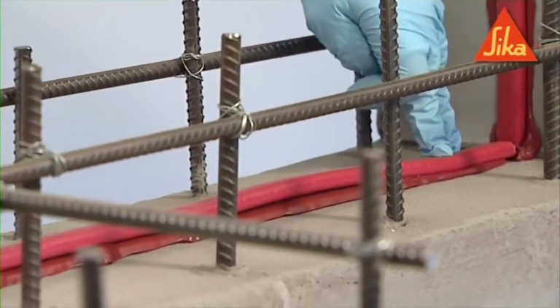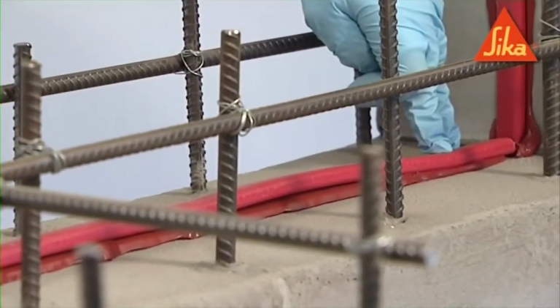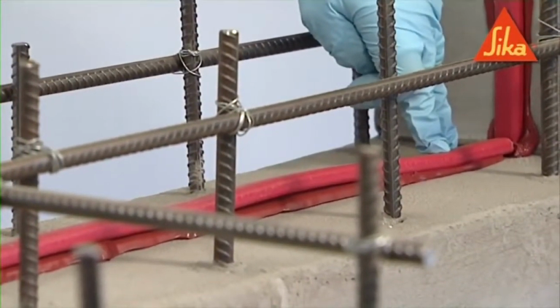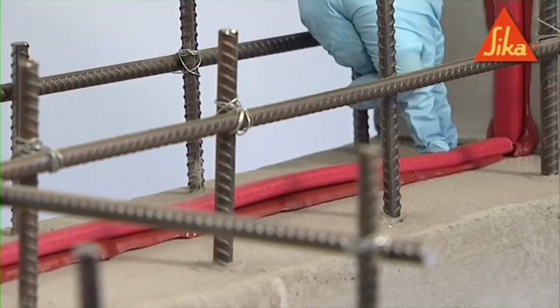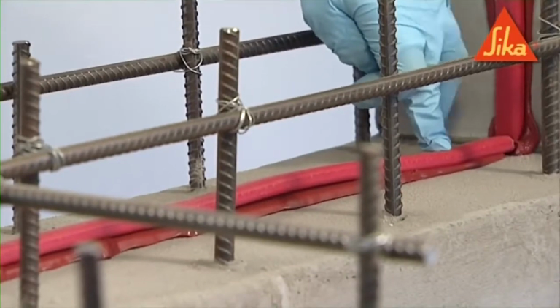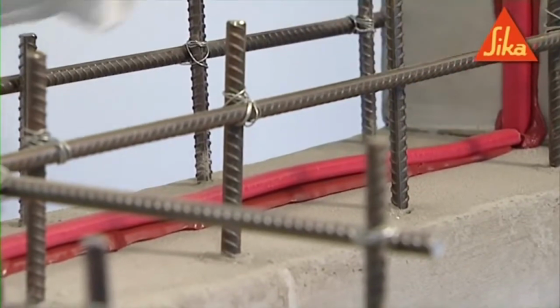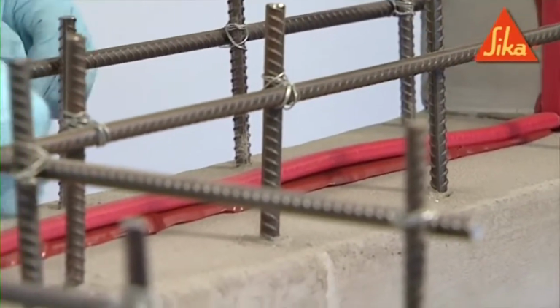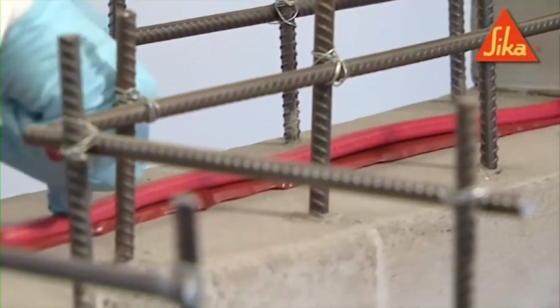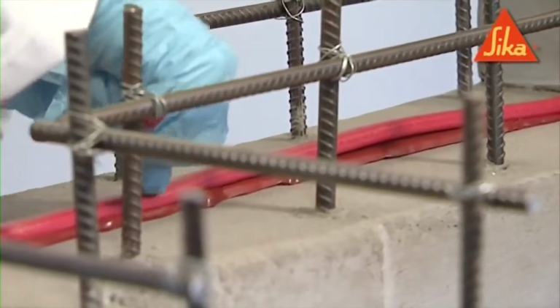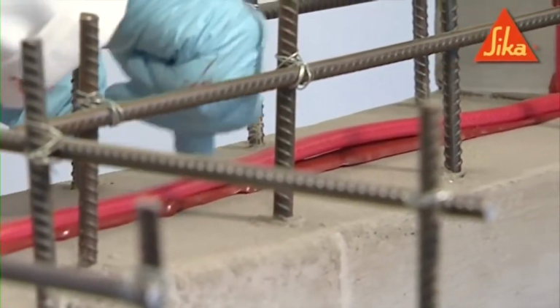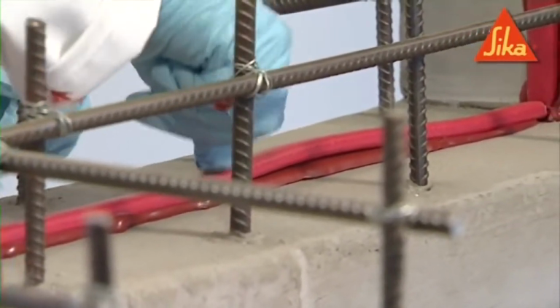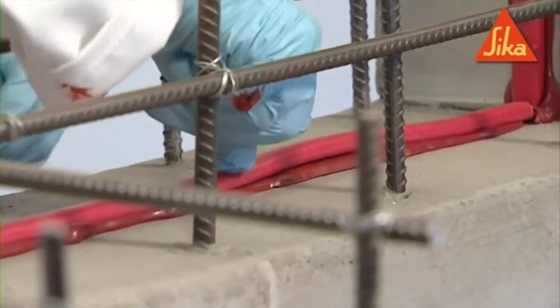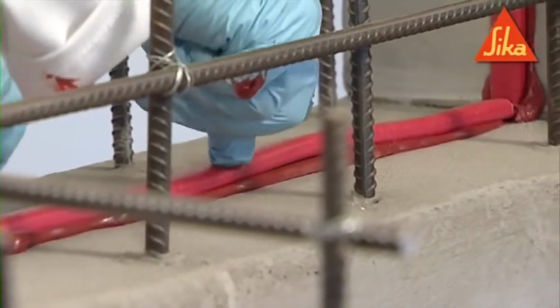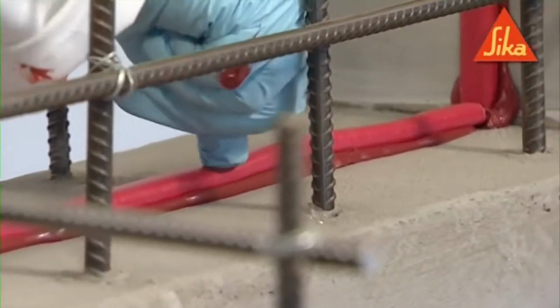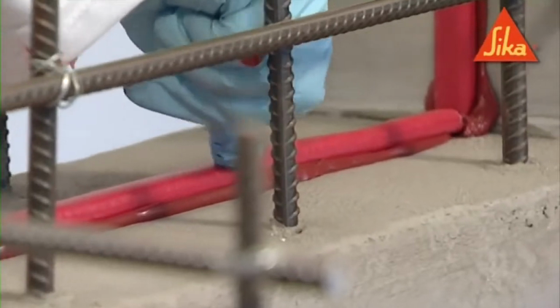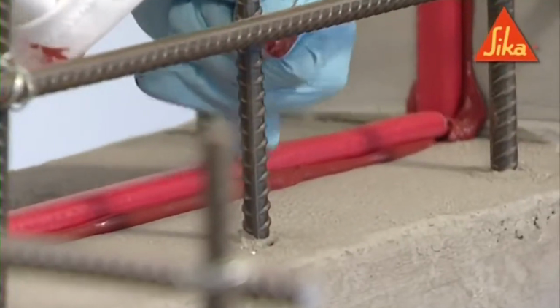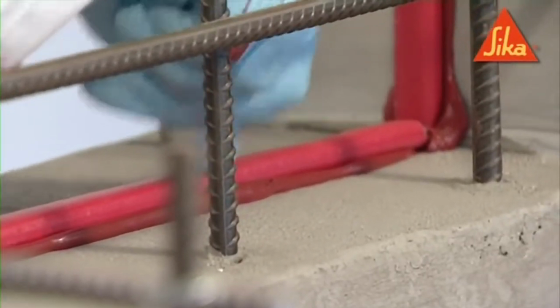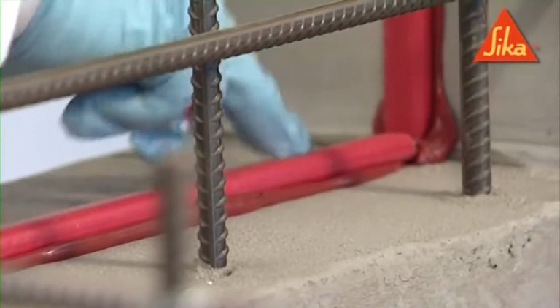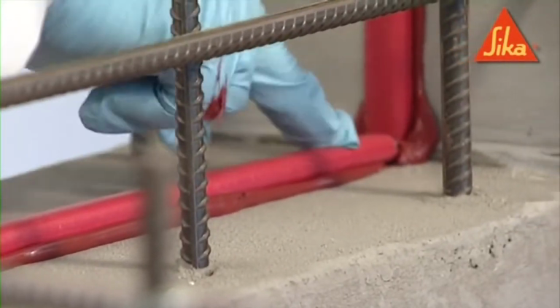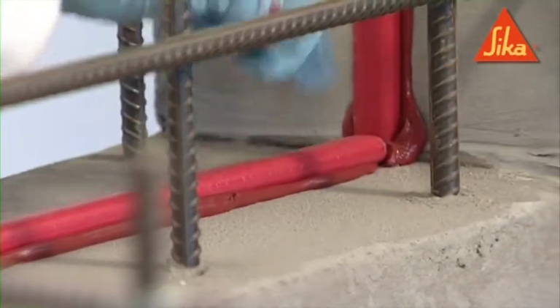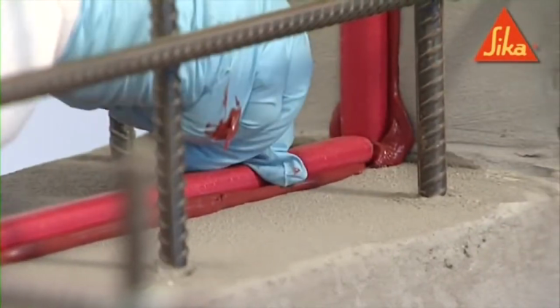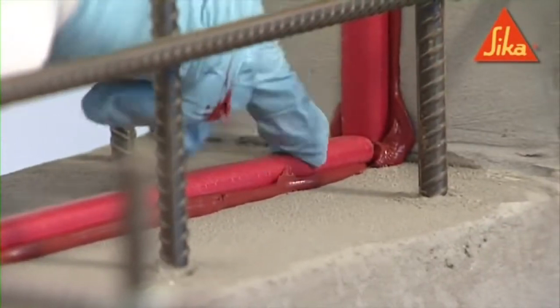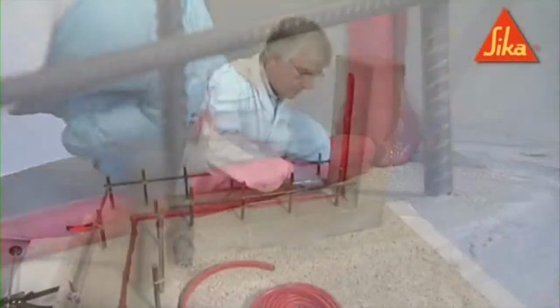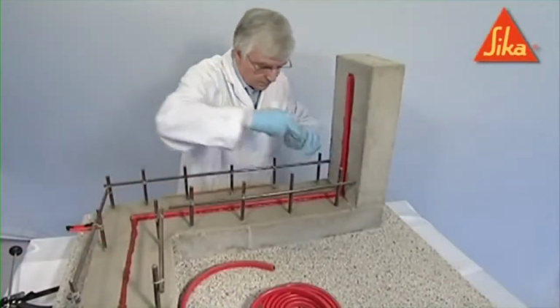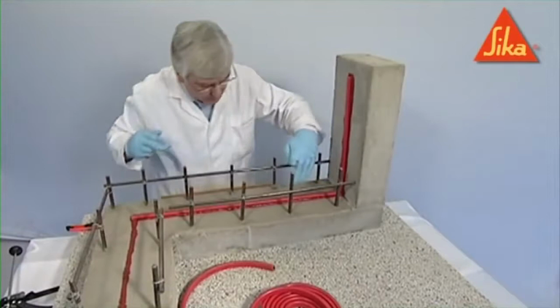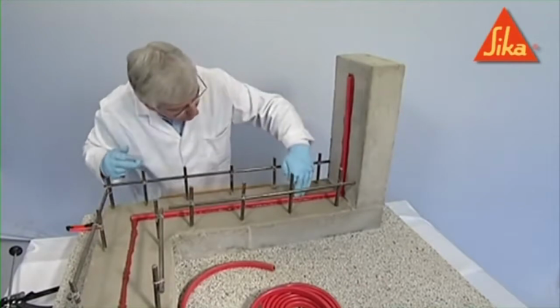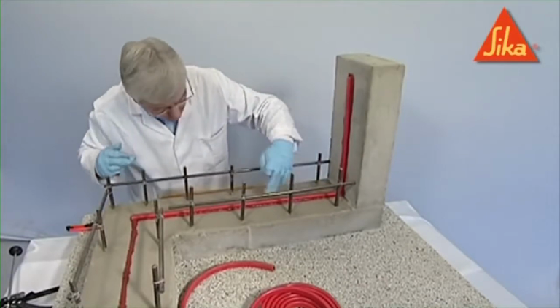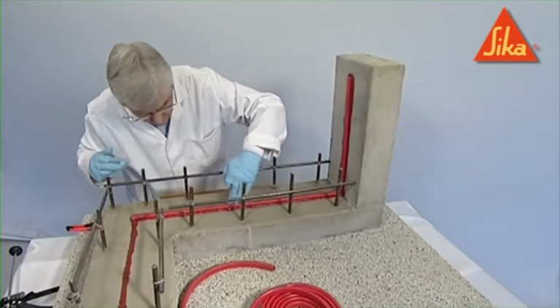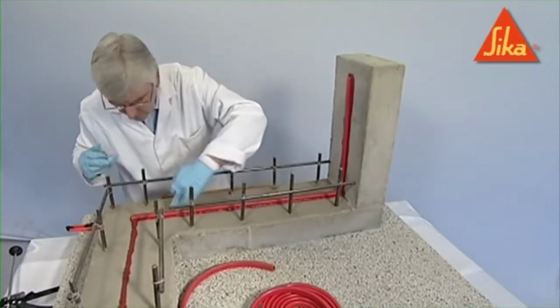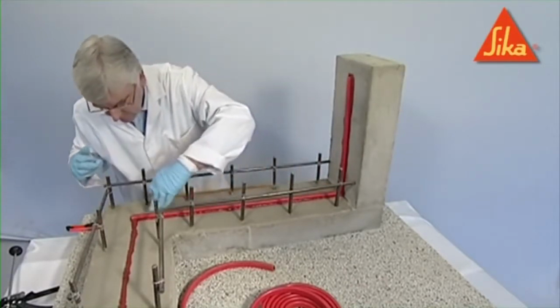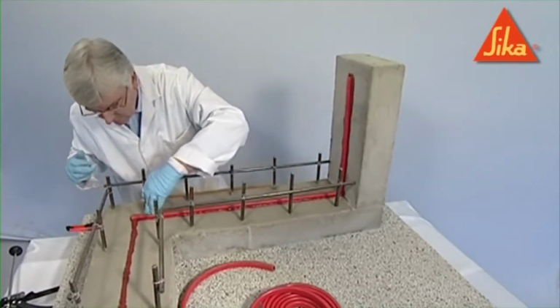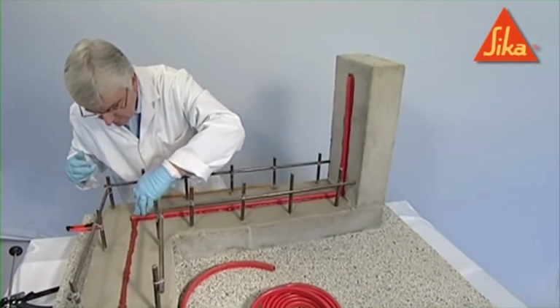Place the profile in the center of the concrete section with a minimum cover to profile on both sides of 75 mm for reinforced concrete or 150 mm for non-reinforced concrete.